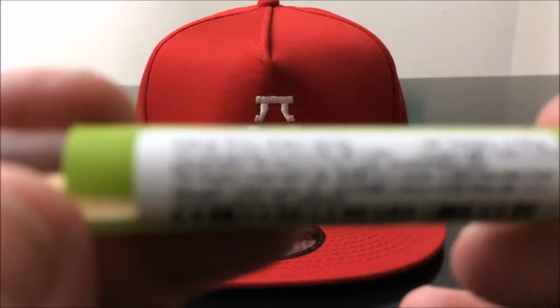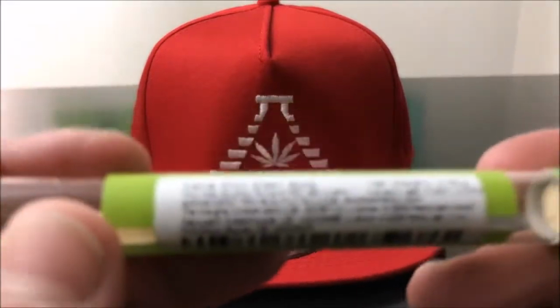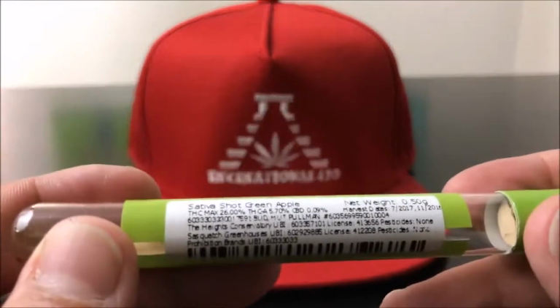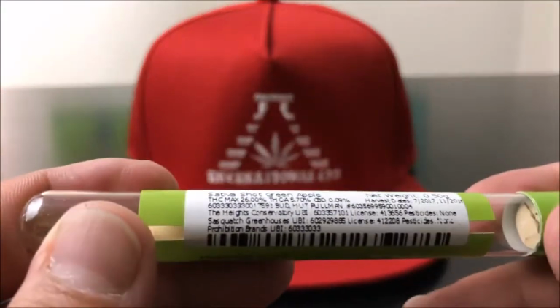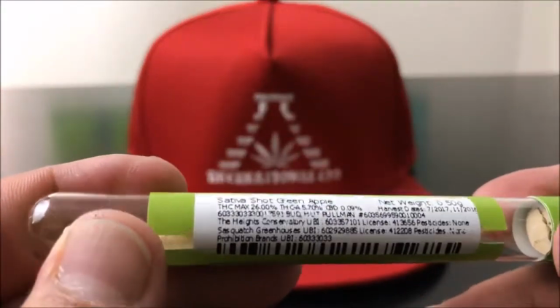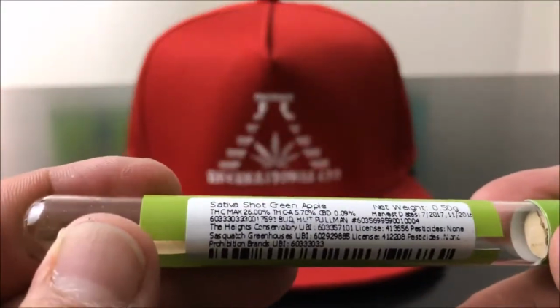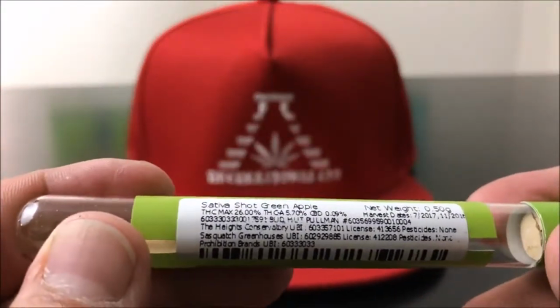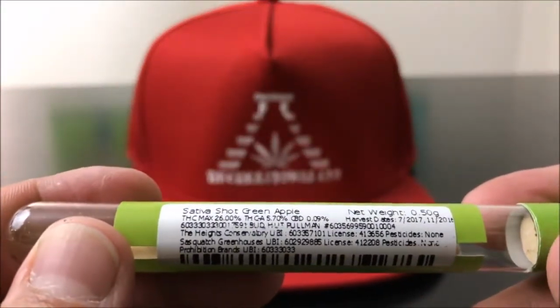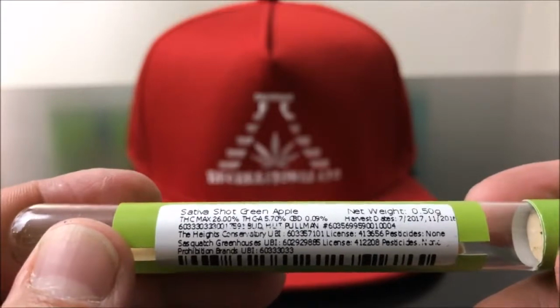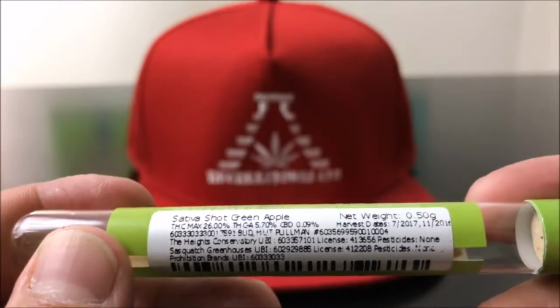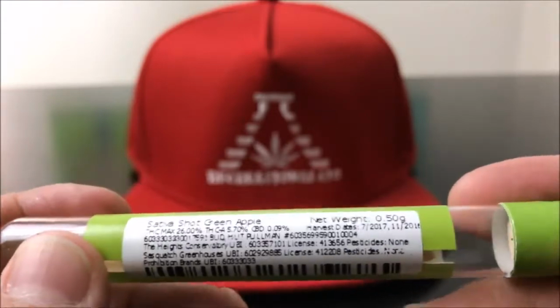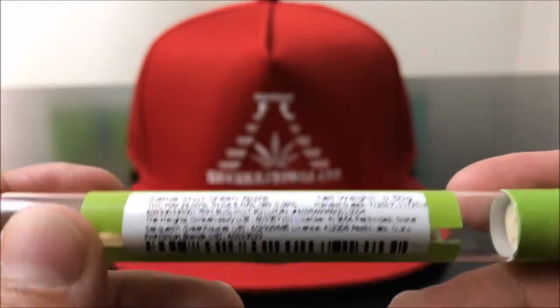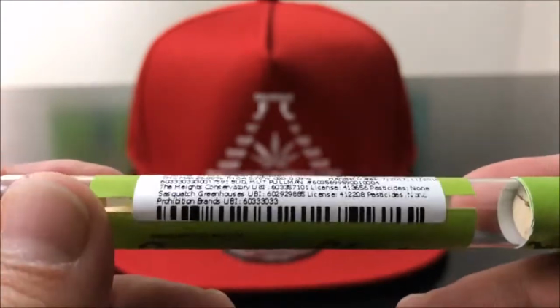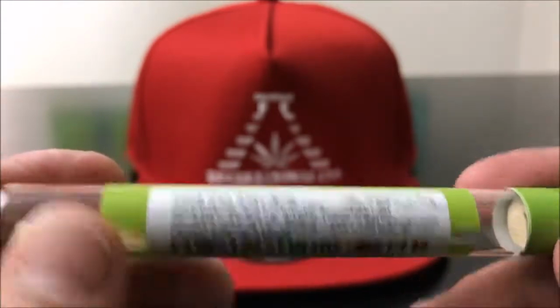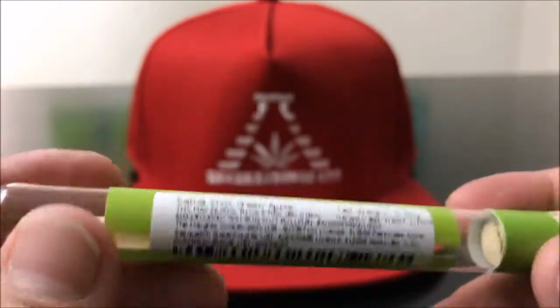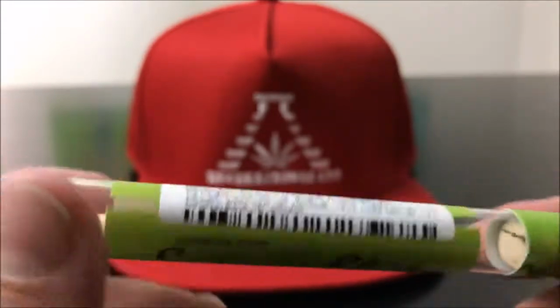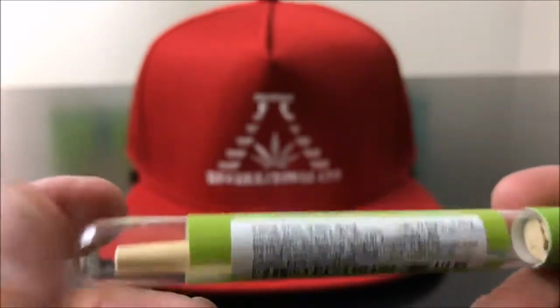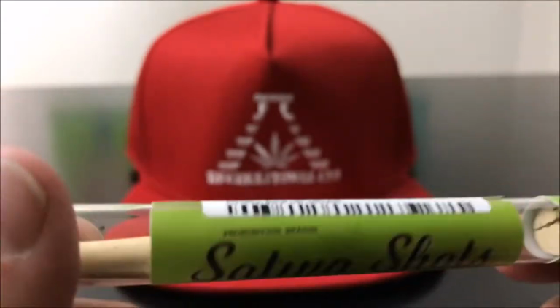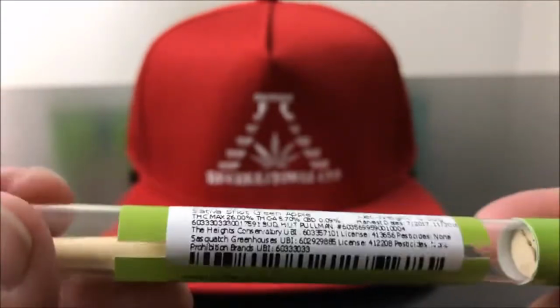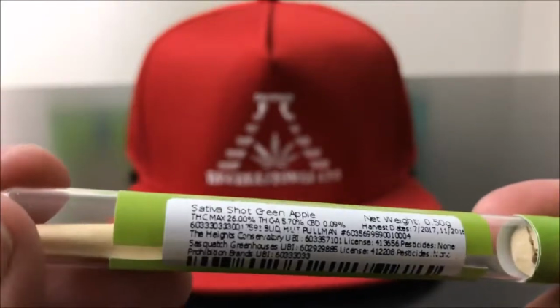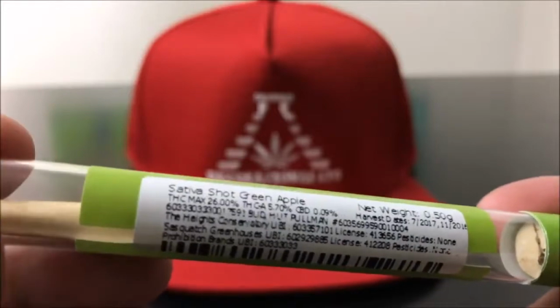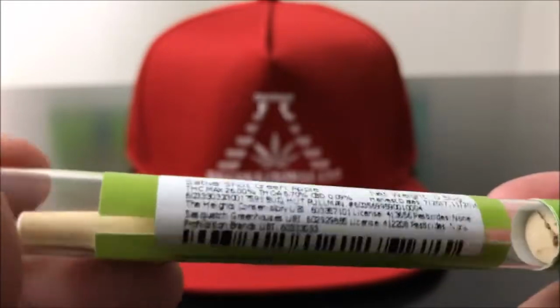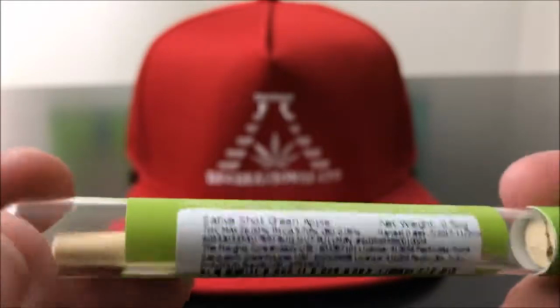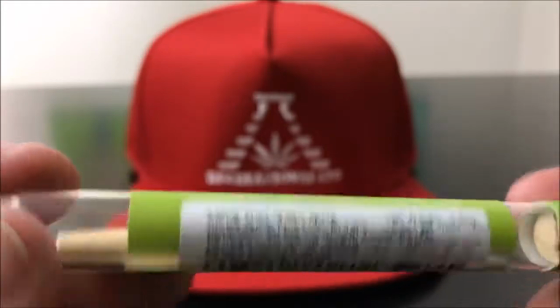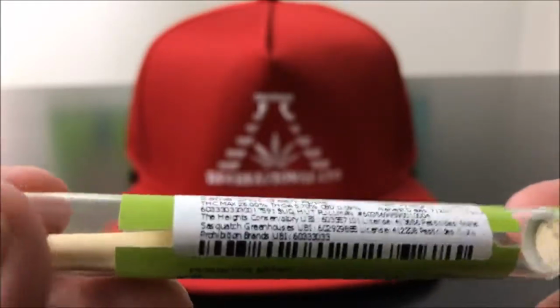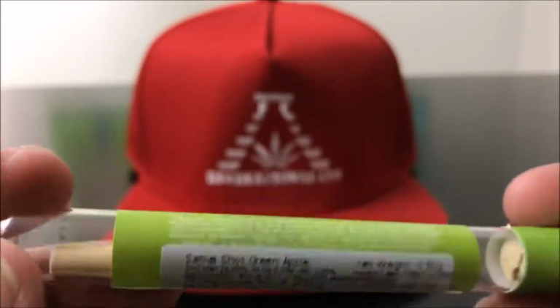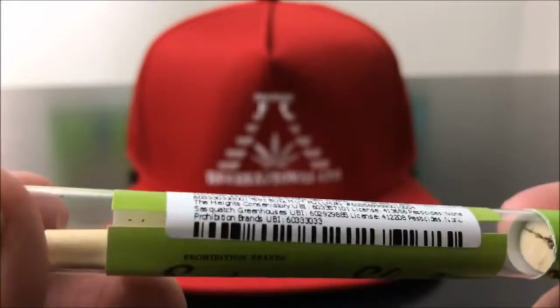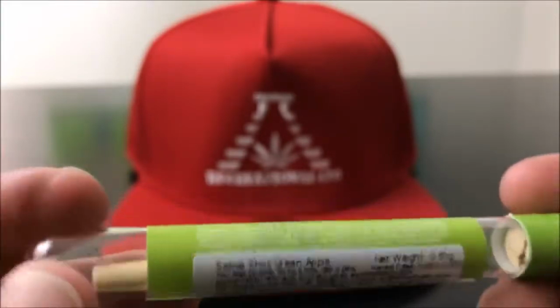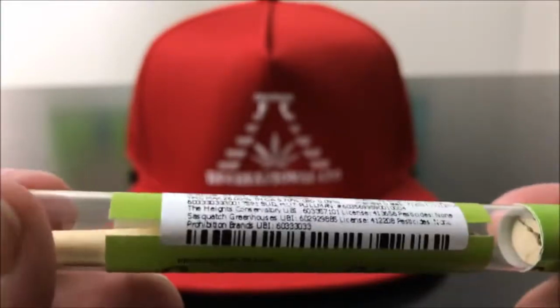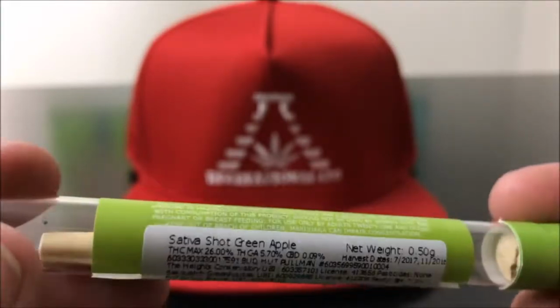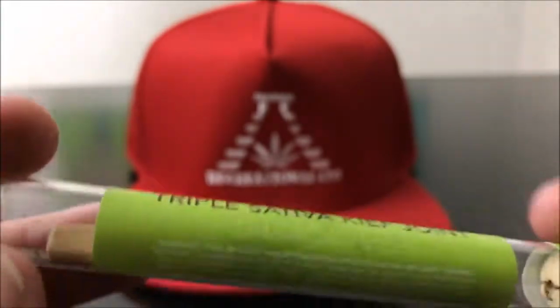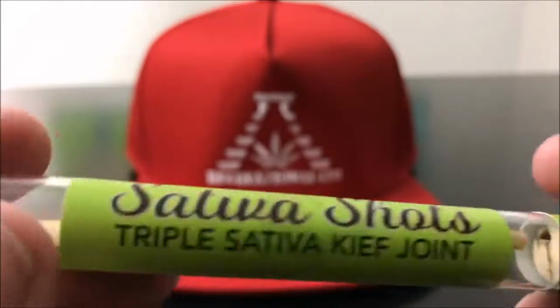What we got is THC max at 26% THC. But as you guys know, I don't buy my stuff necessarily based off of THC. As soon as the bud tender was like, hey bro, this has kief and oil in it, and it's only $5, I was kind of sold.